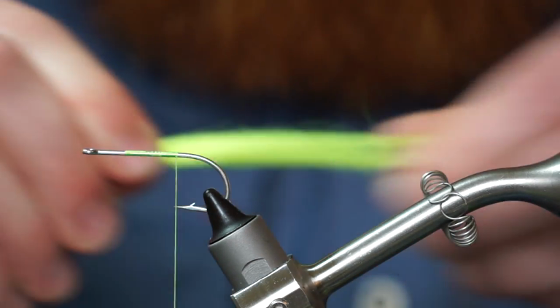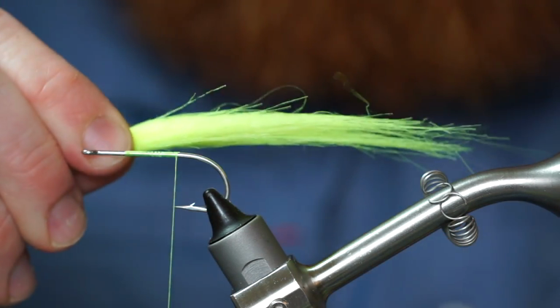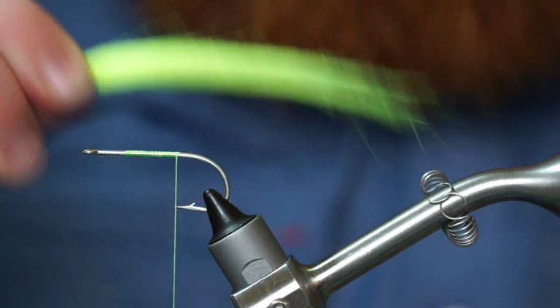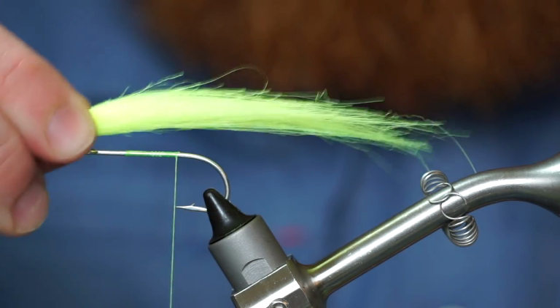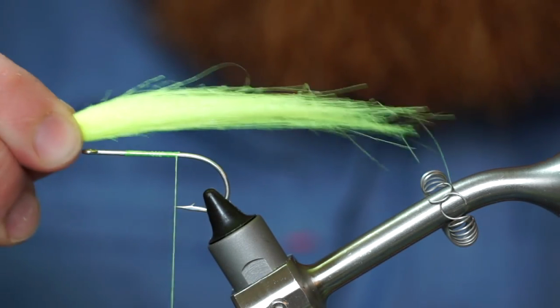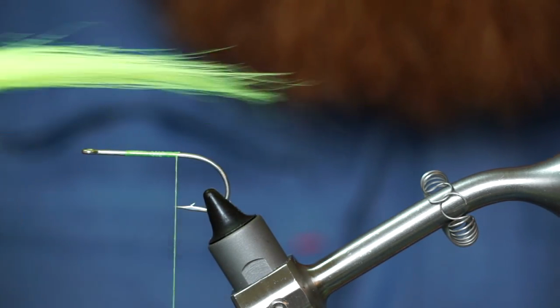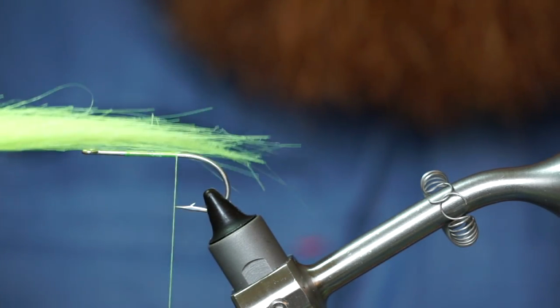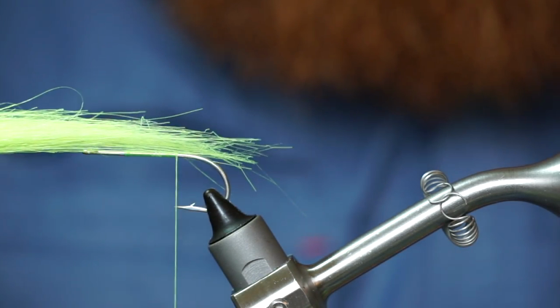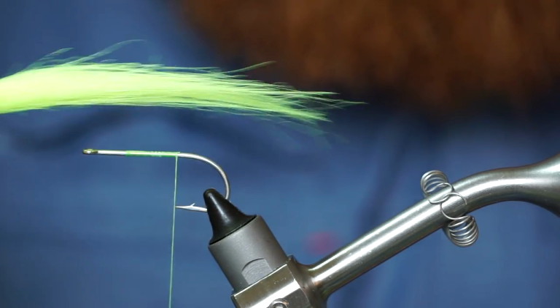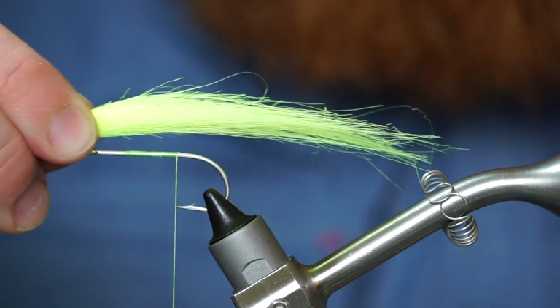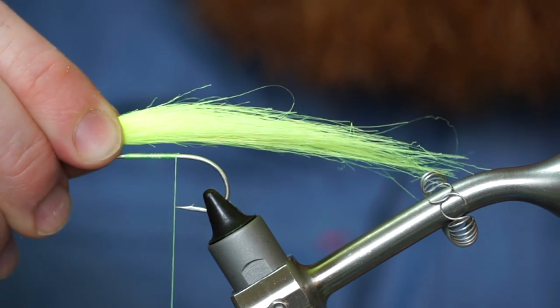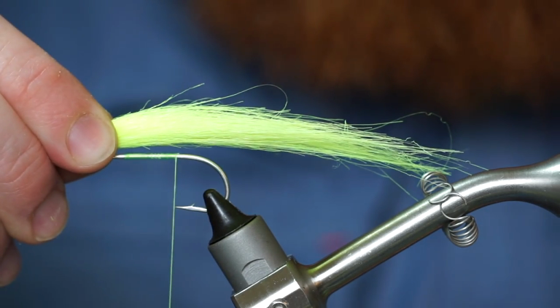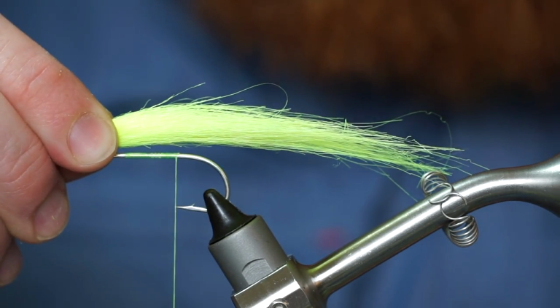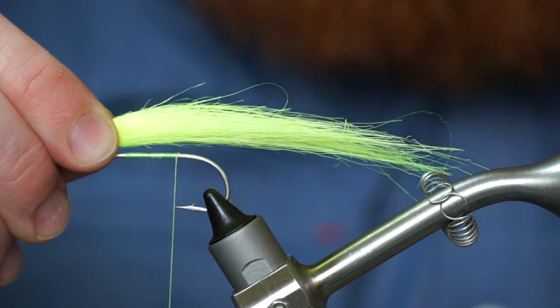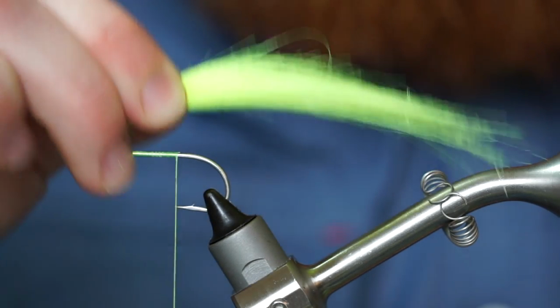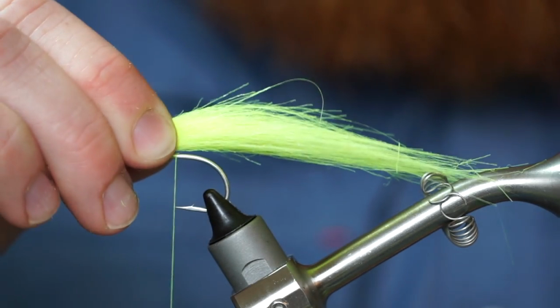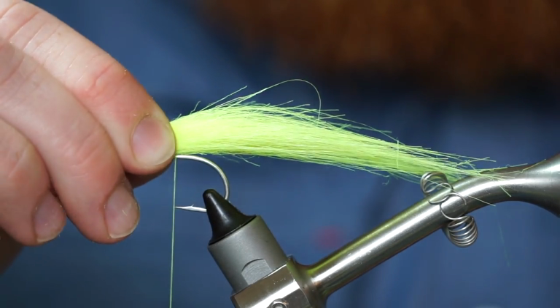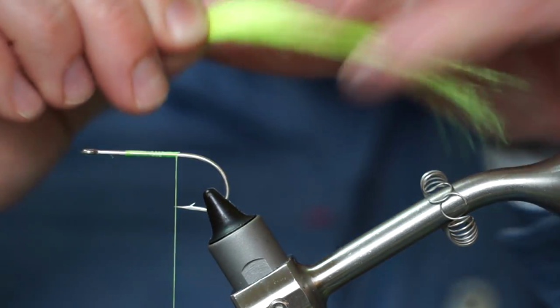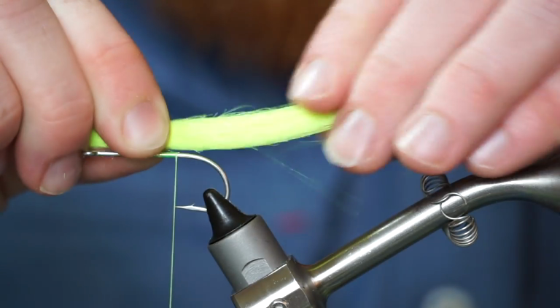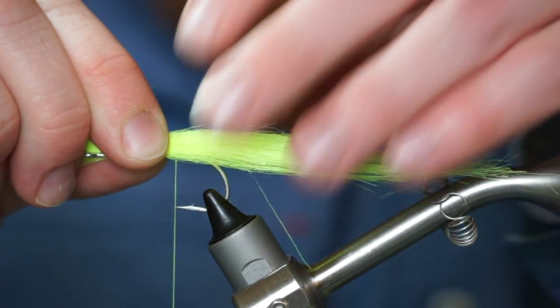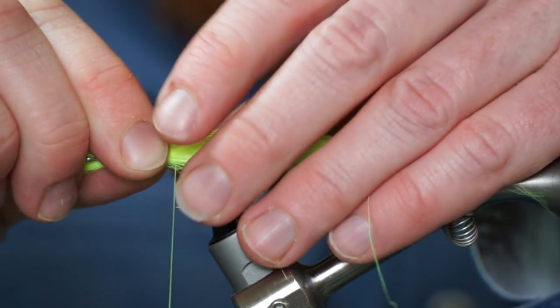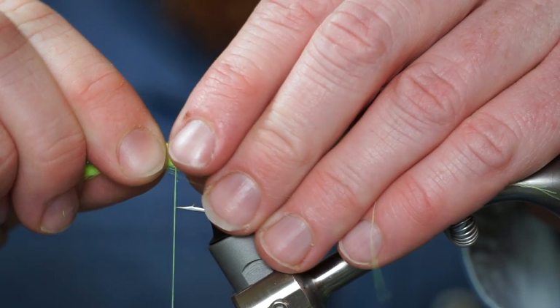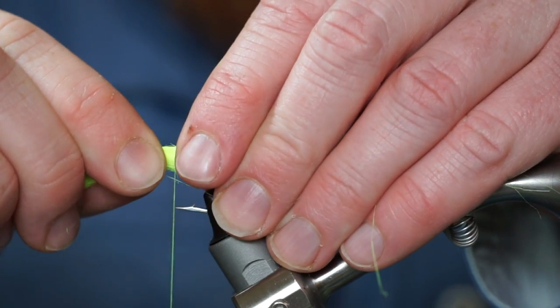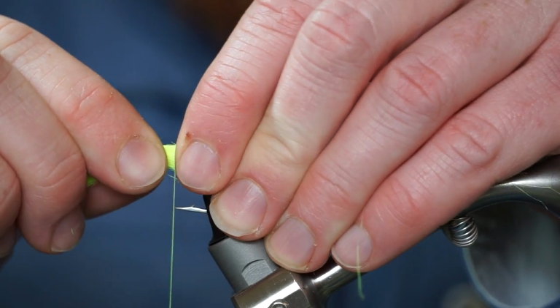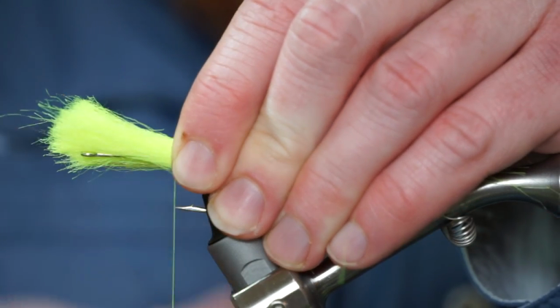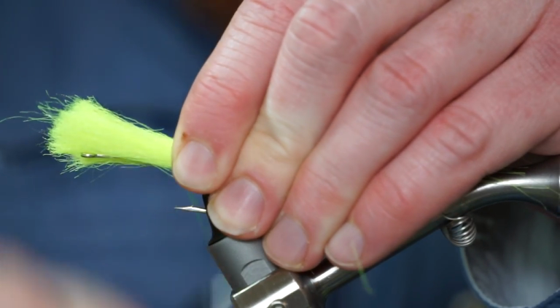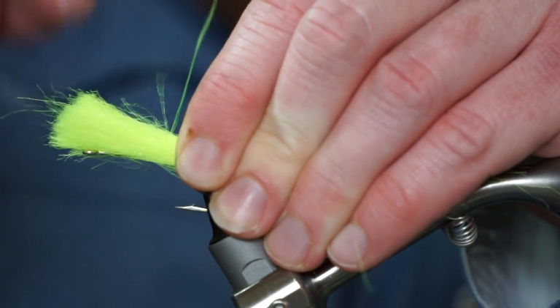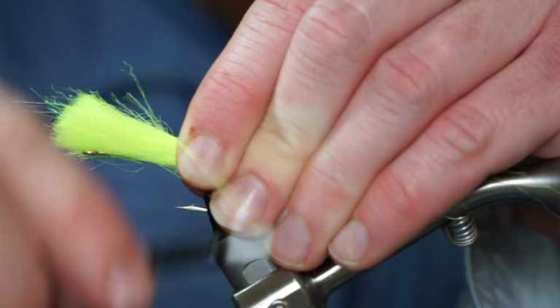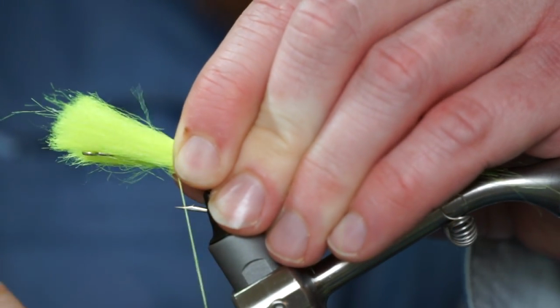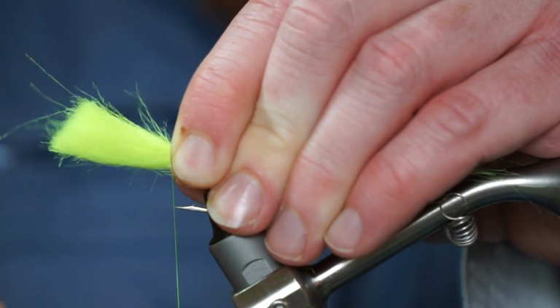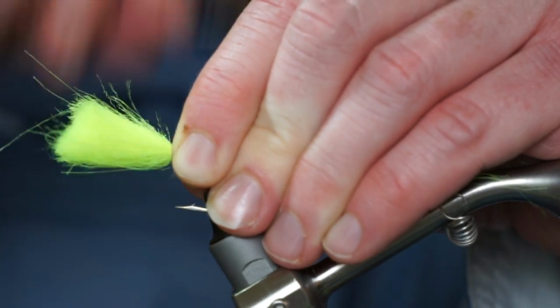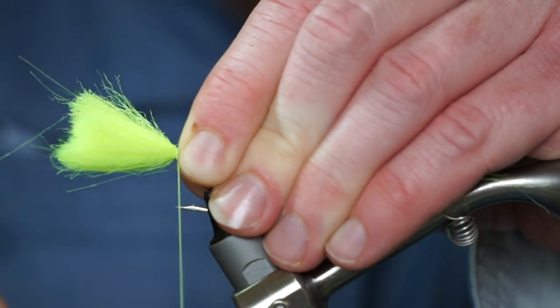Trim off a large clump of chartreuse craft fur and clean up the underfur. Then measure the fur to about 2 times the length of the hook. Now tie it in tightly so it engulfs the hook shank.